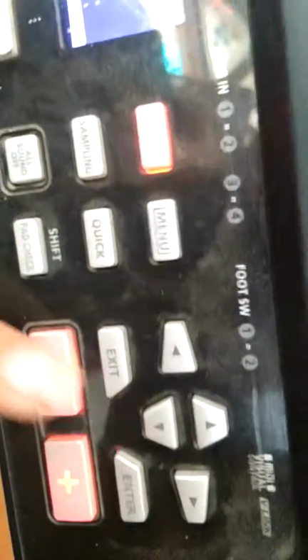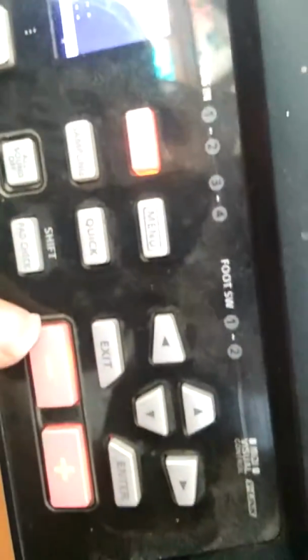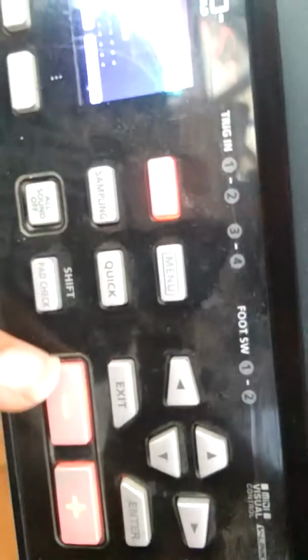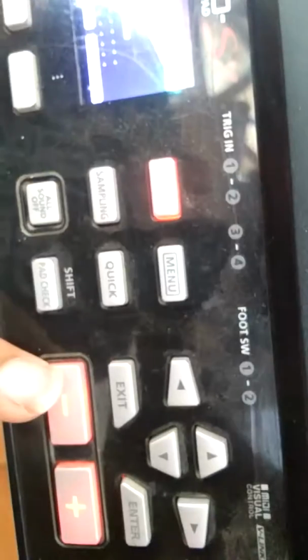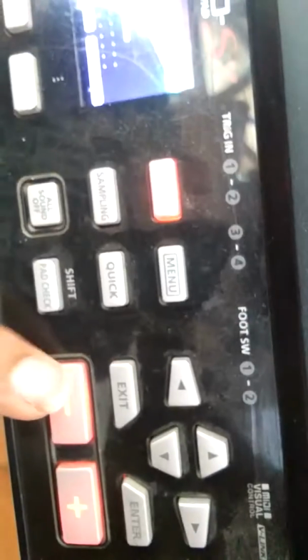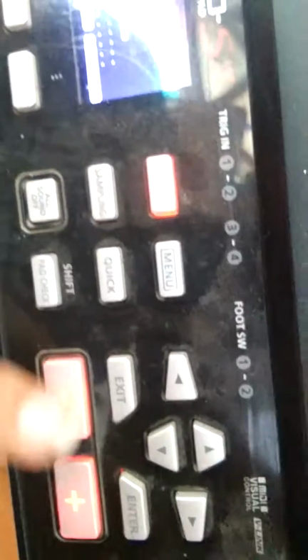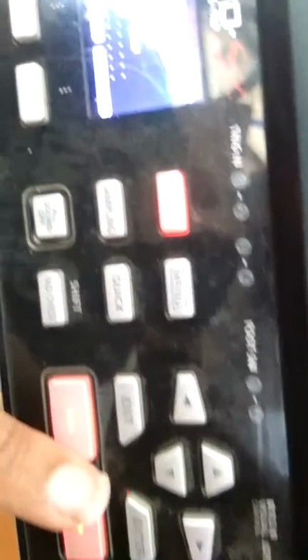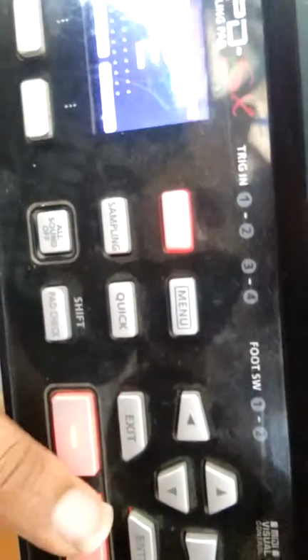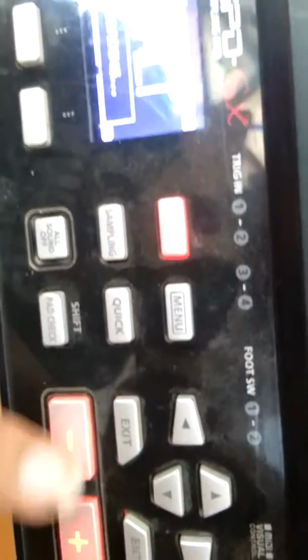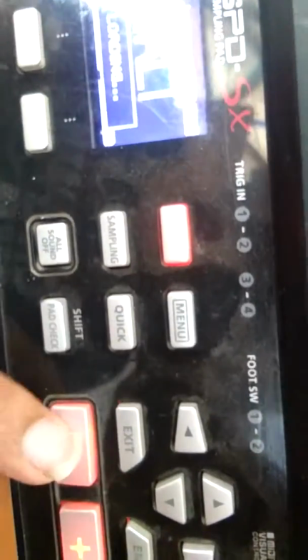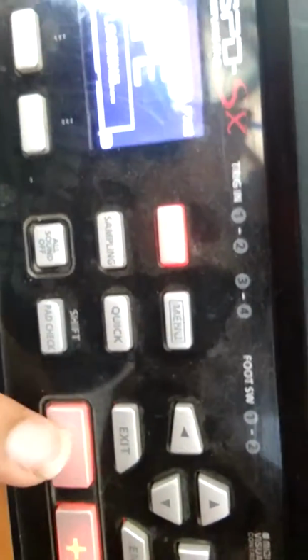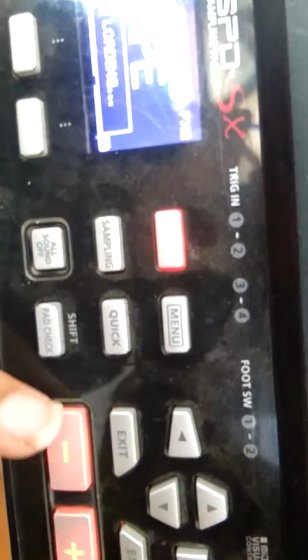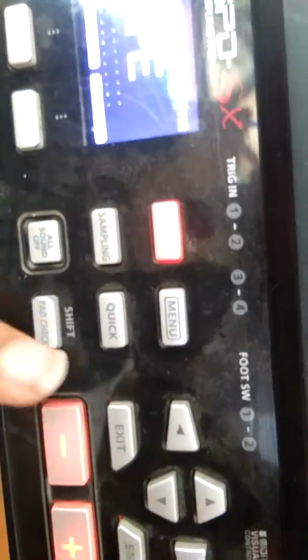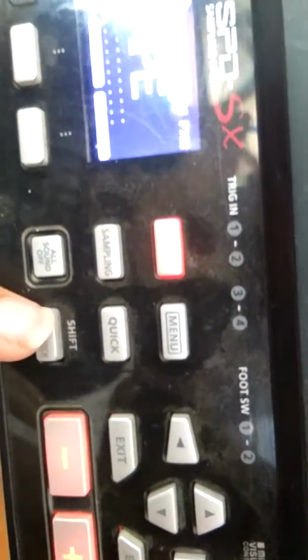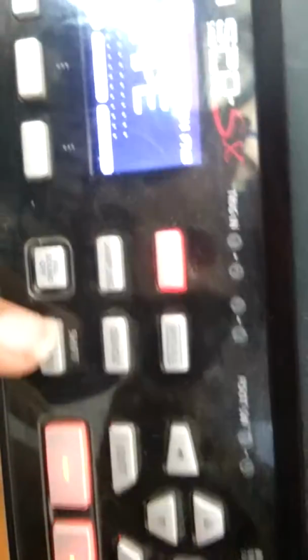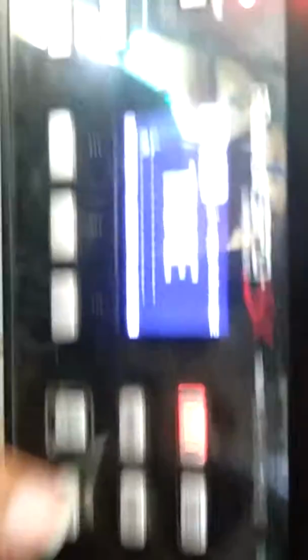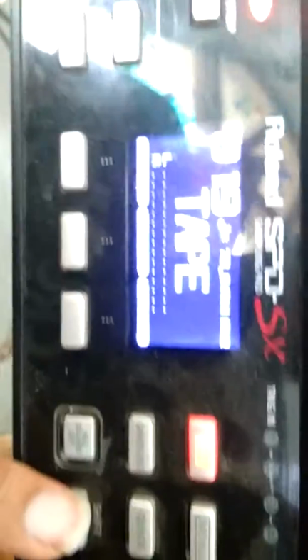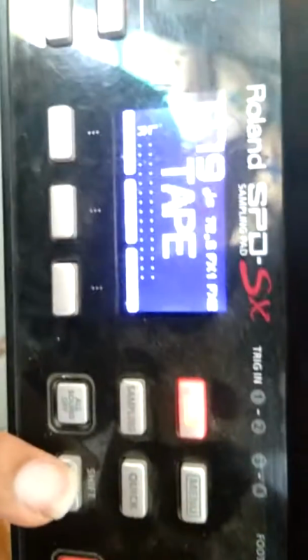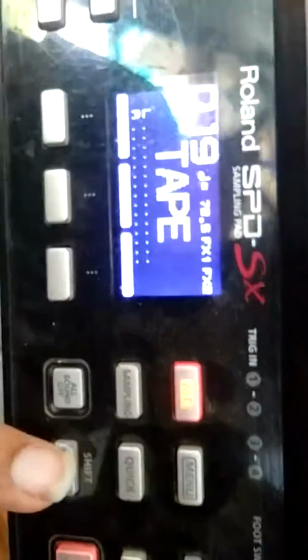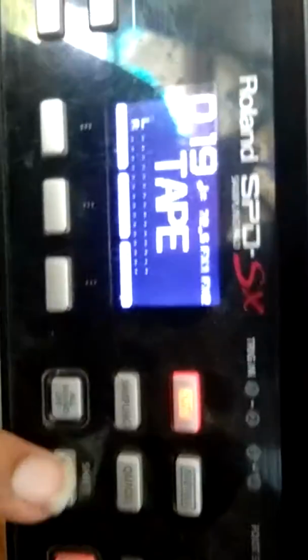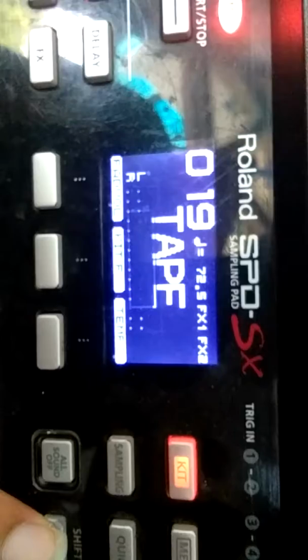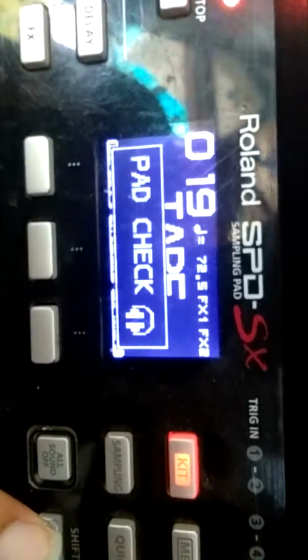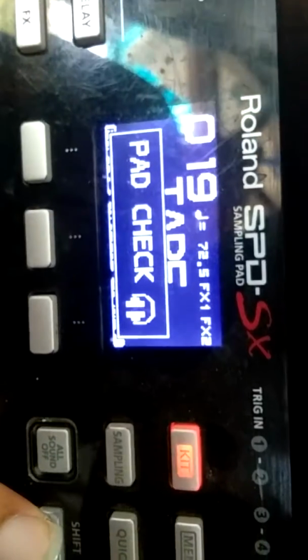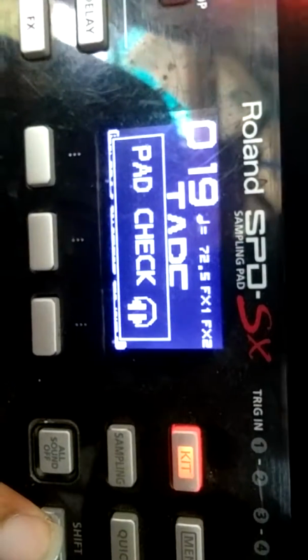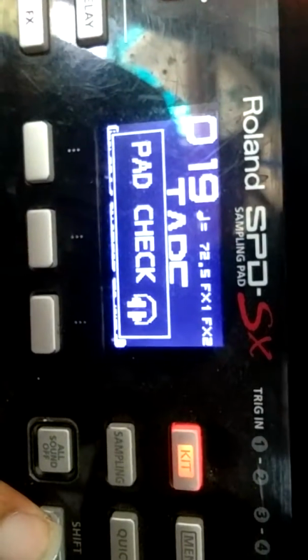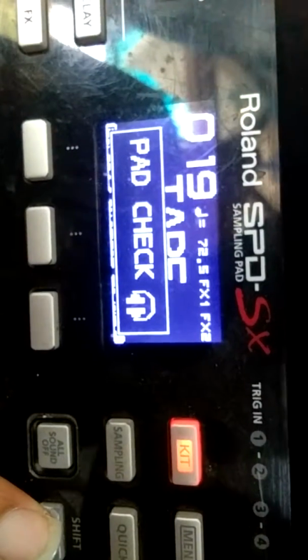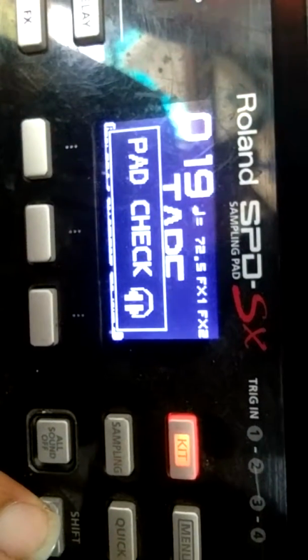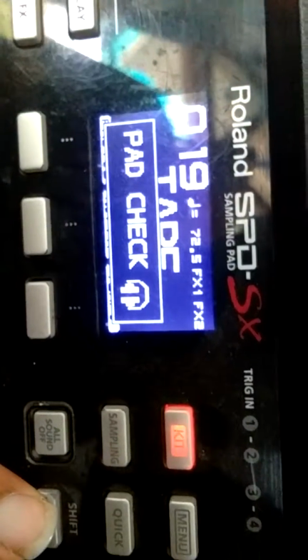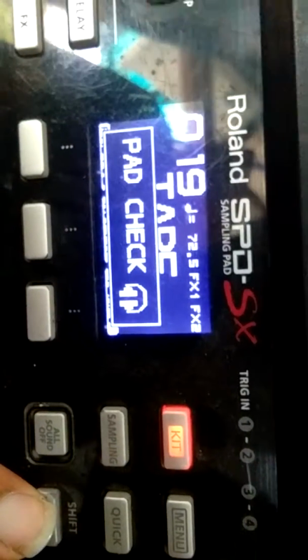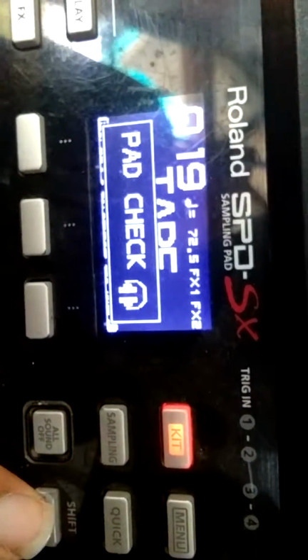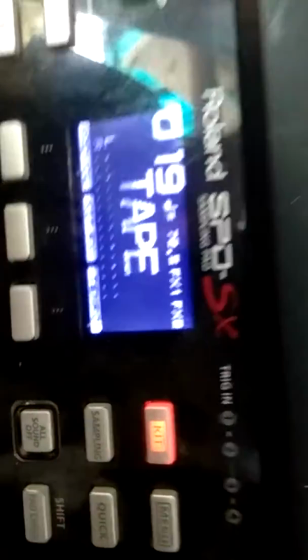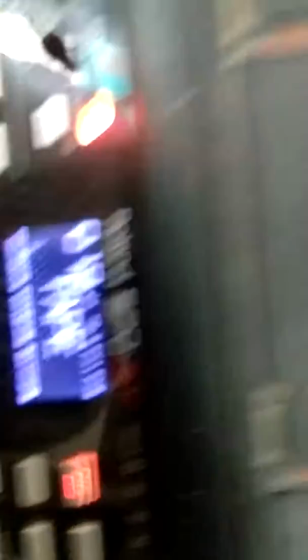There are plus and minus buttons for changing patches. This is the shift button — you can check the pad by using the shift button through headphones only.